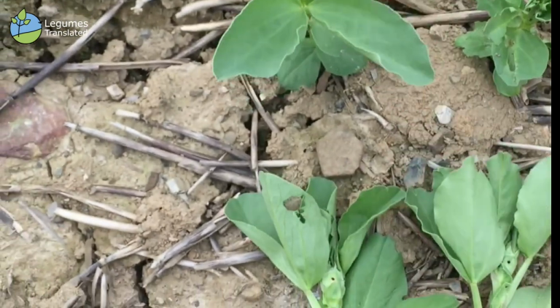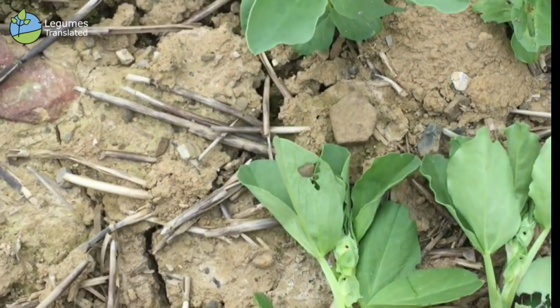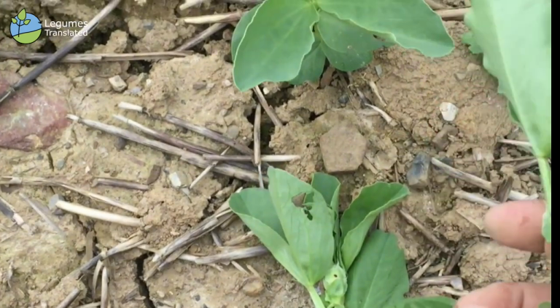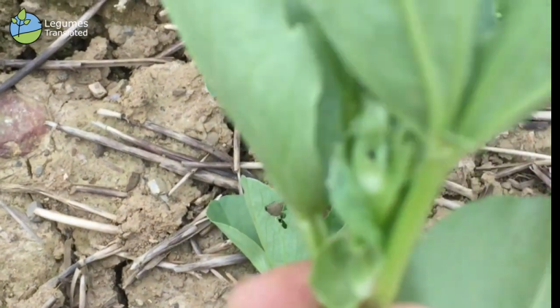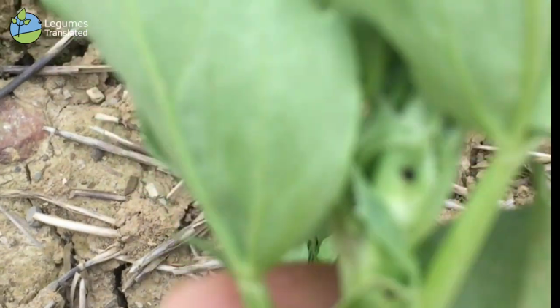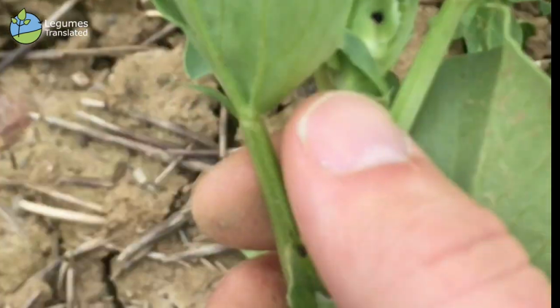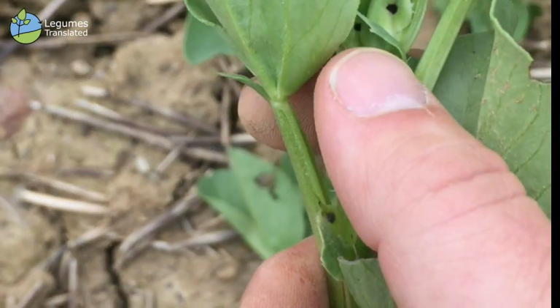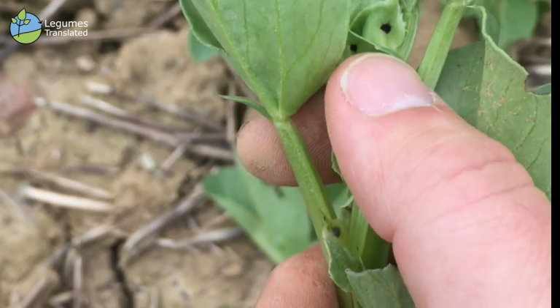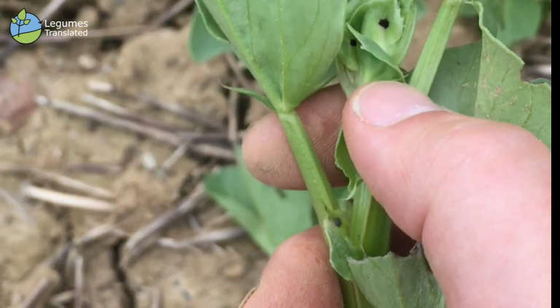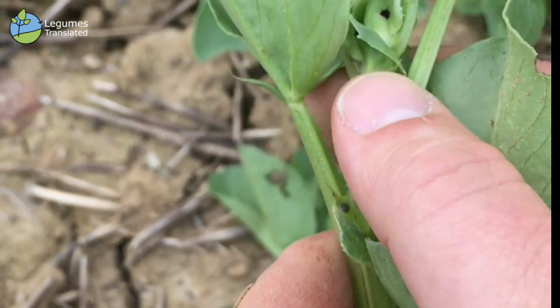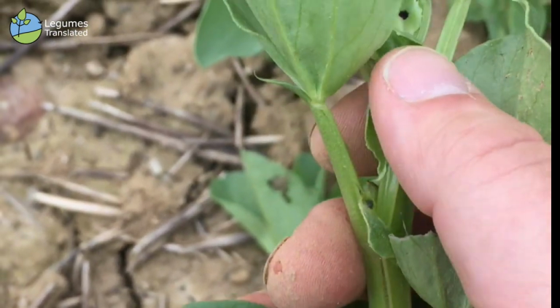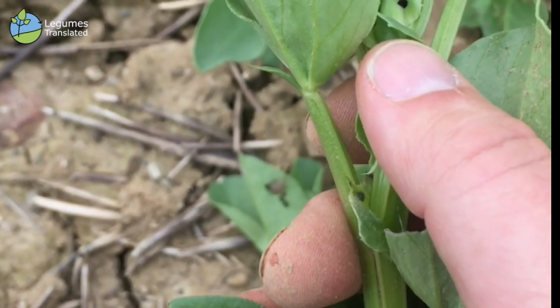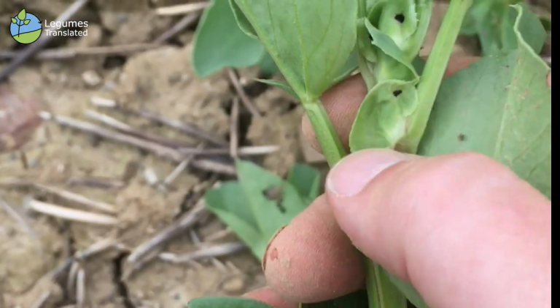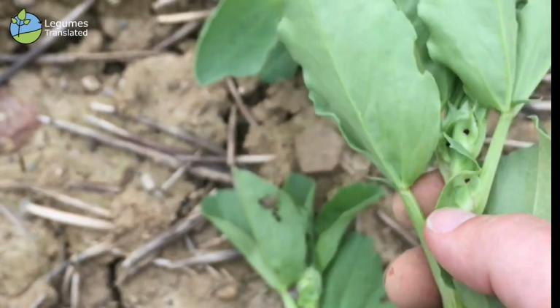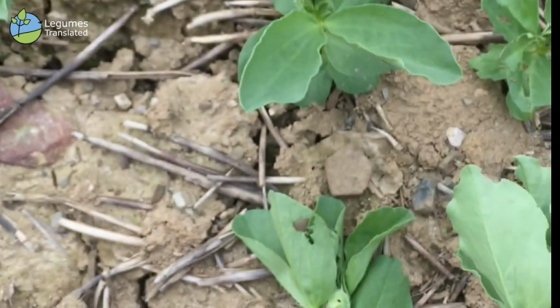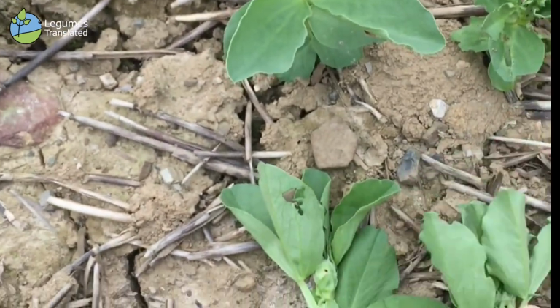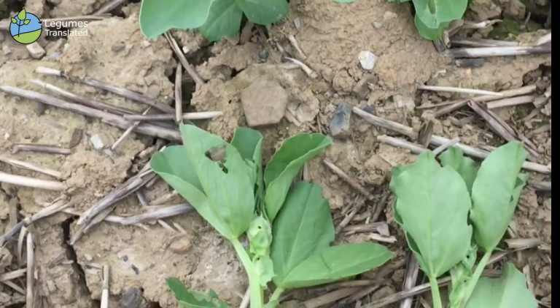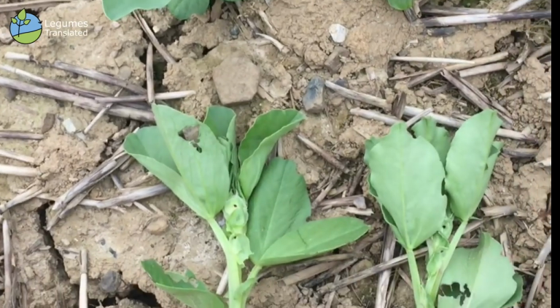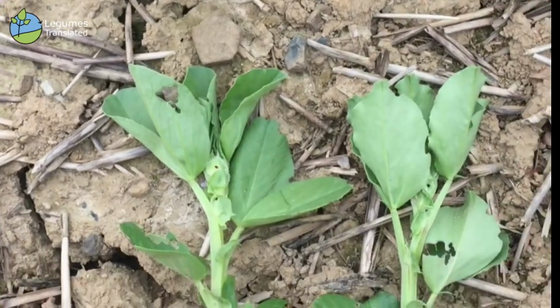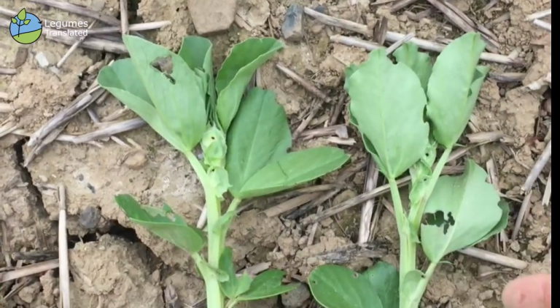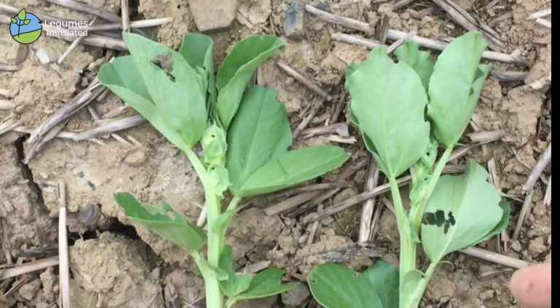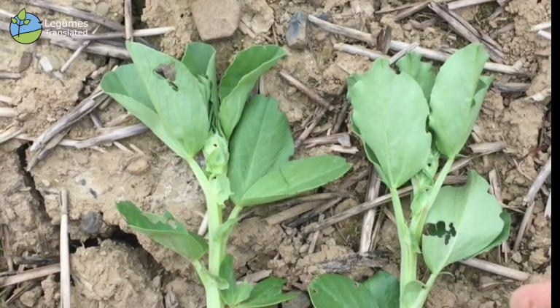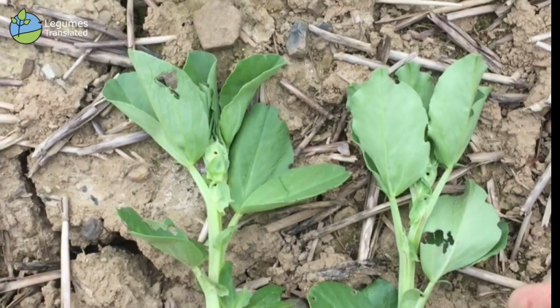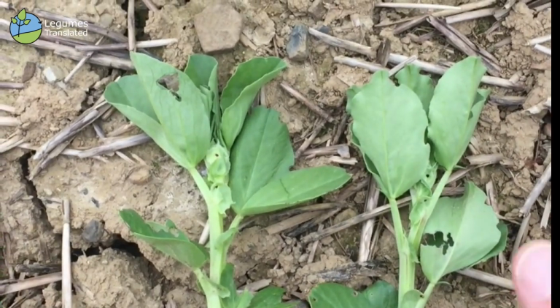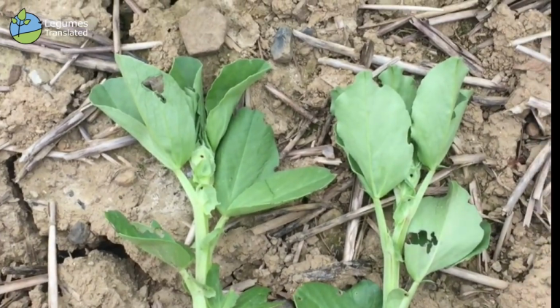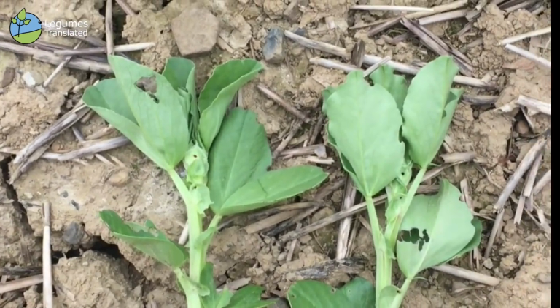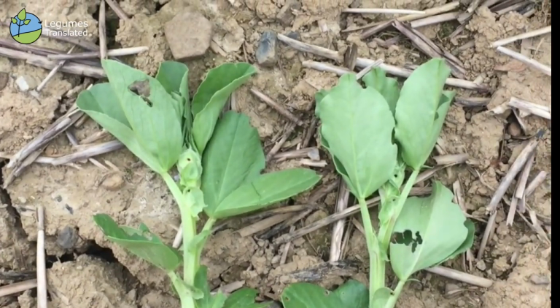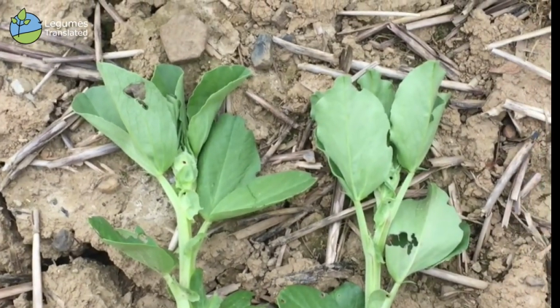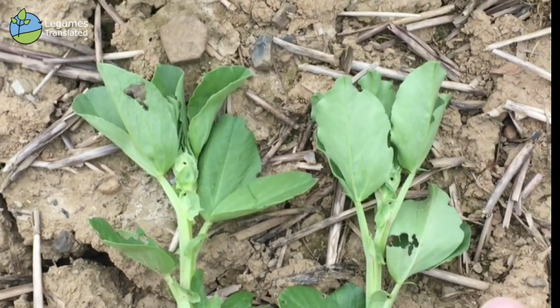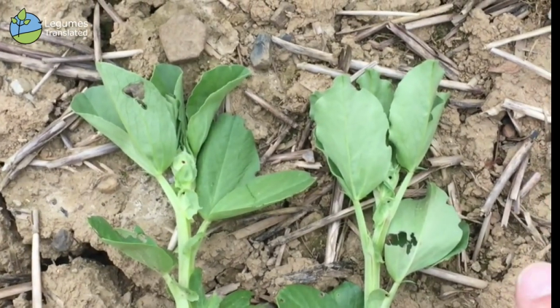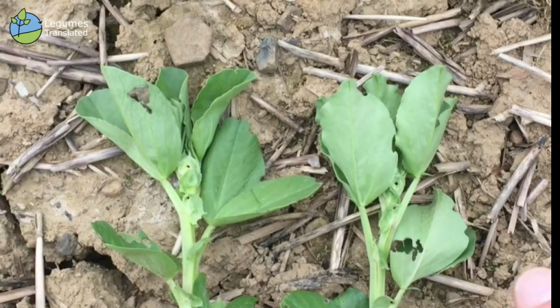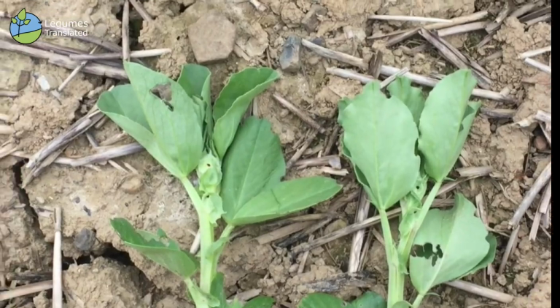The crop is just coming into flower — the flower buds are just starting to form. From now on it's going to receive a fungicide application. There's a good yield potential in this crop of spring beans here in Kilkenny.